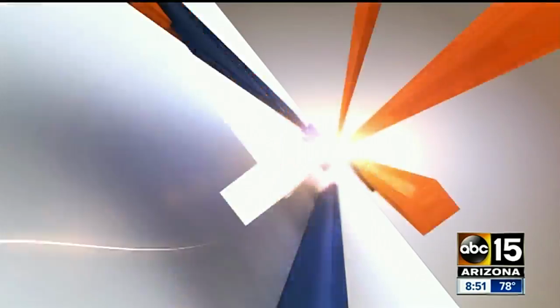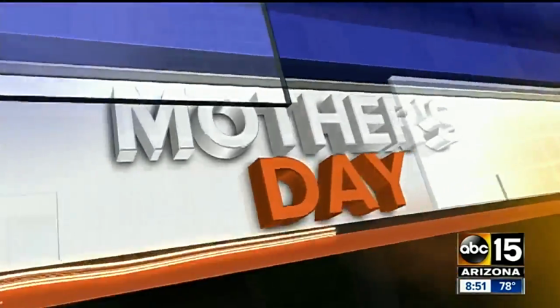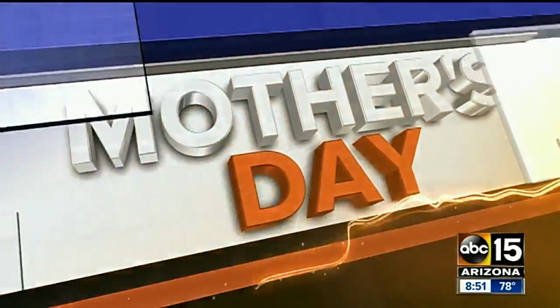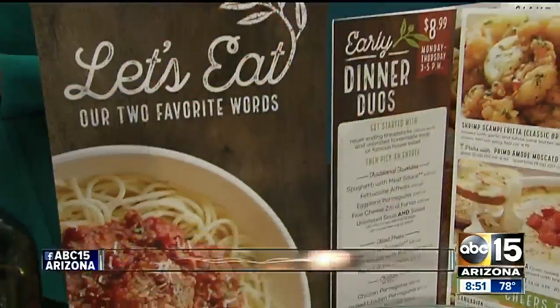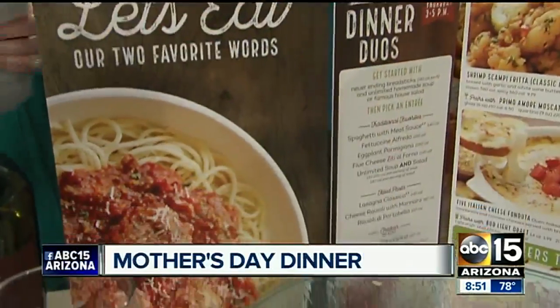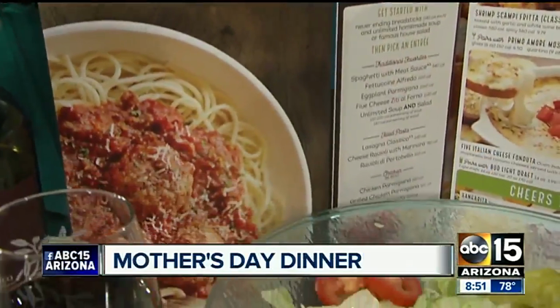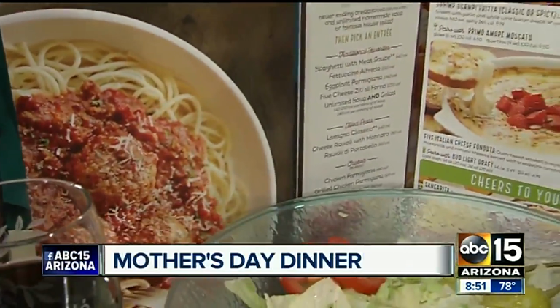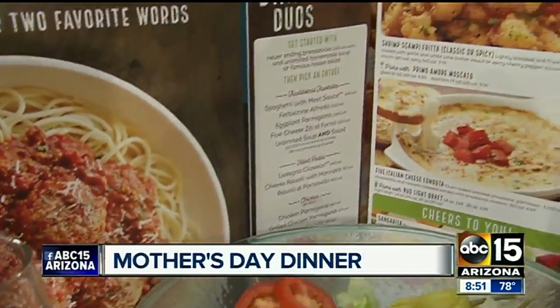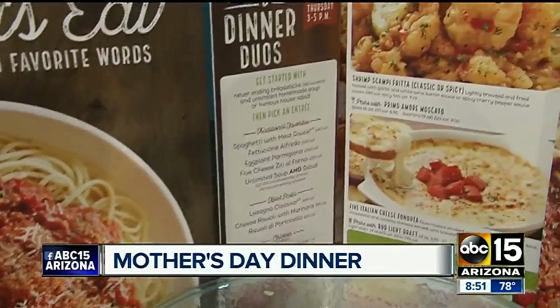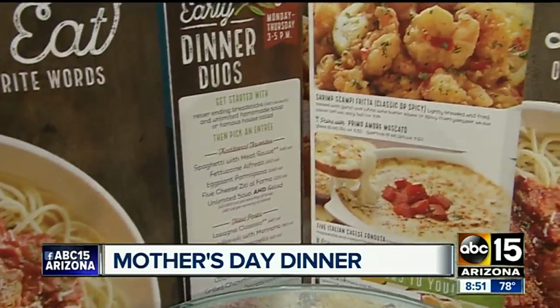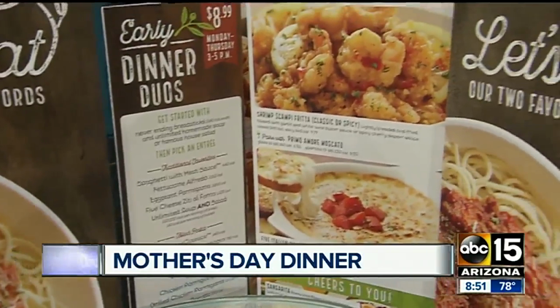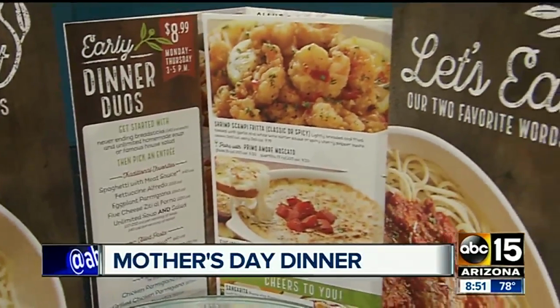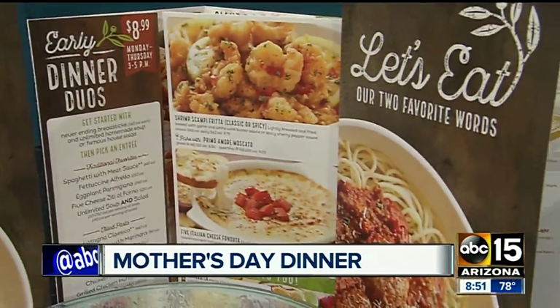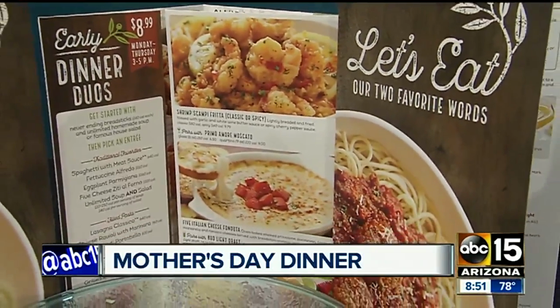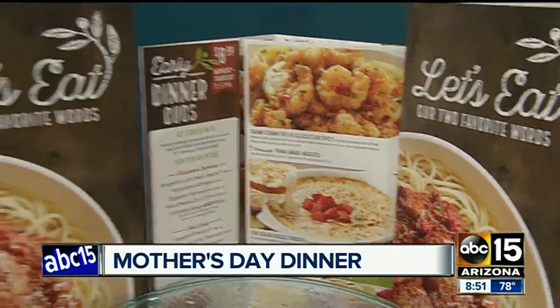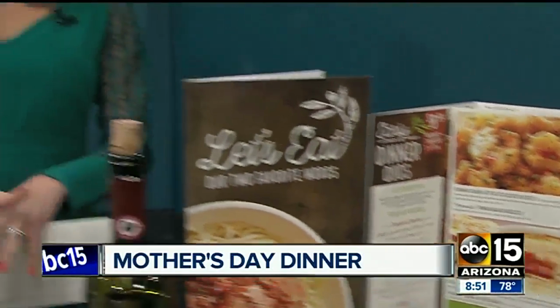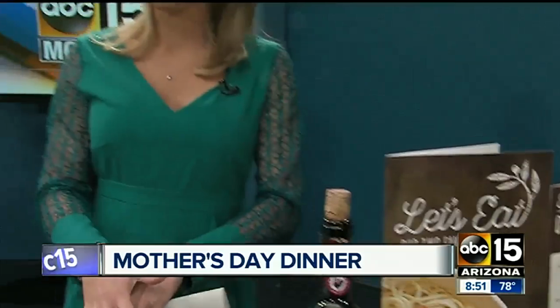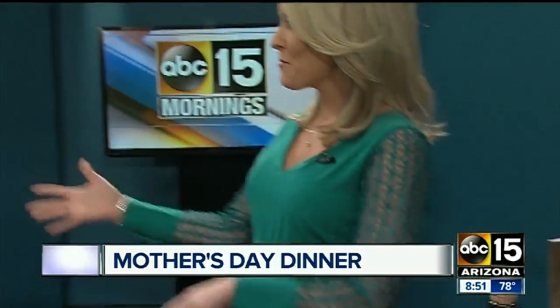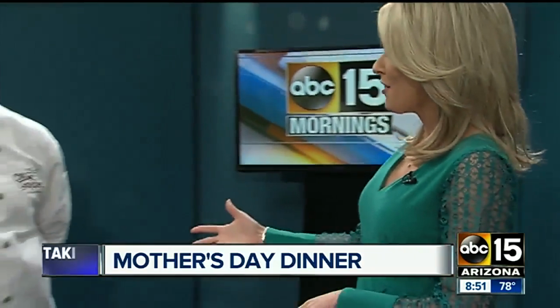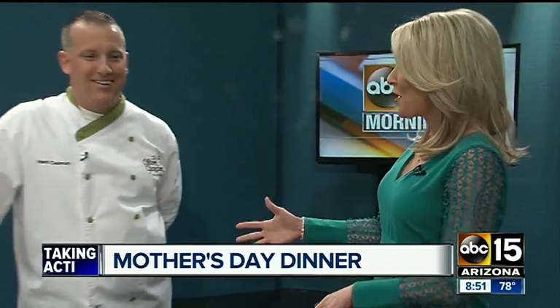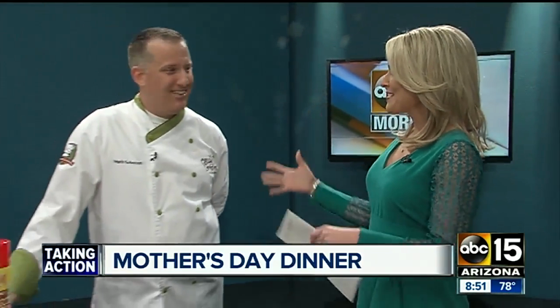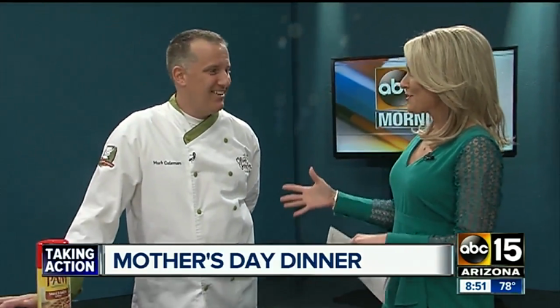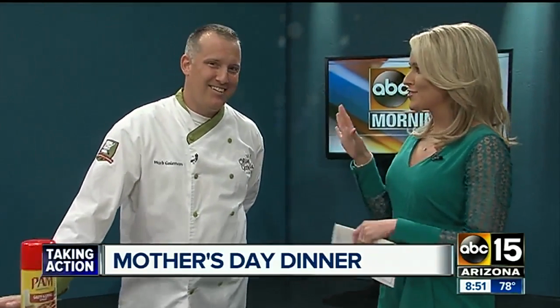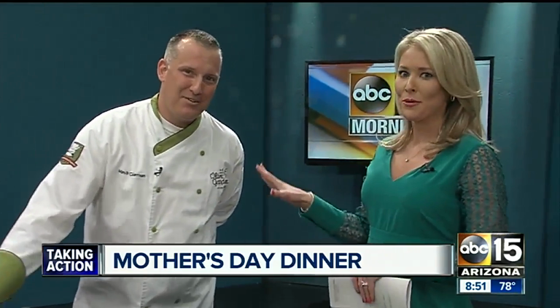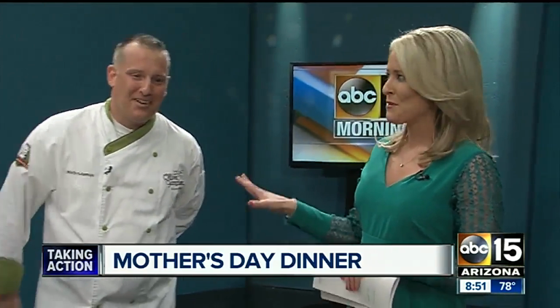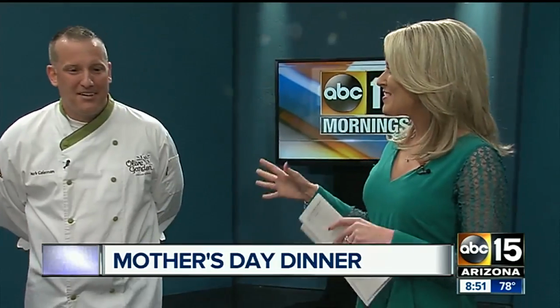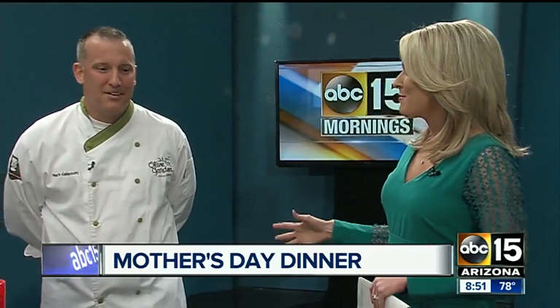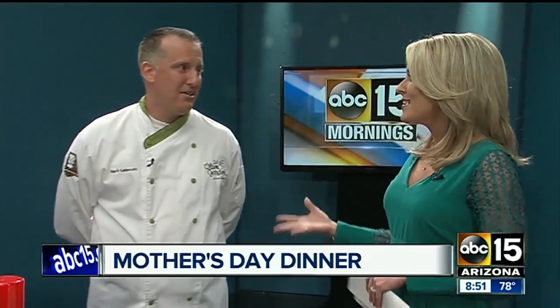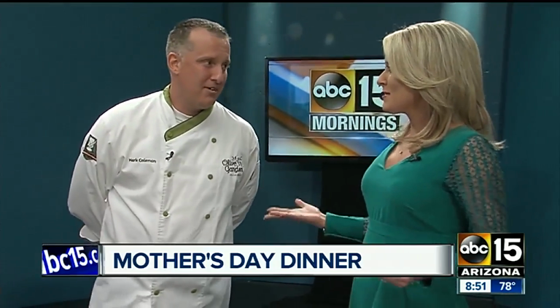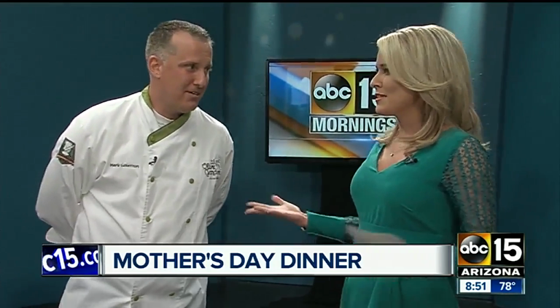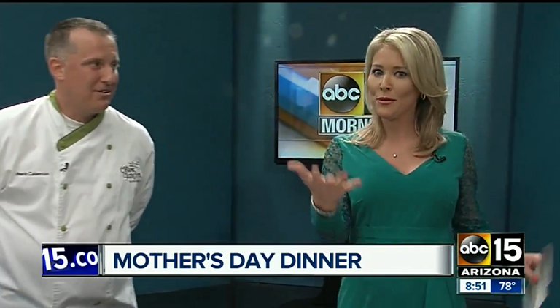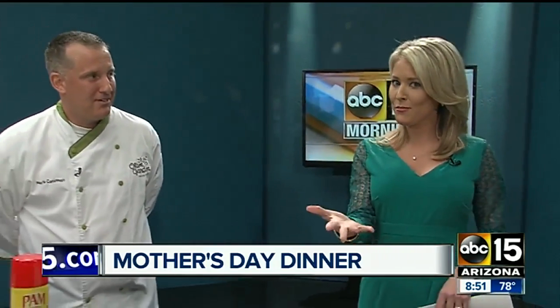Thank you, Allison. Did you know the busiest day for restaurants is actually tomorrow, Mother's Day? If you haven't made reservations, don't worry — we have you covered this morning. We're here with Mark Coleman from Olive Garden. We're going to talk about you guys actually opening up early tomorrow in just a minute.